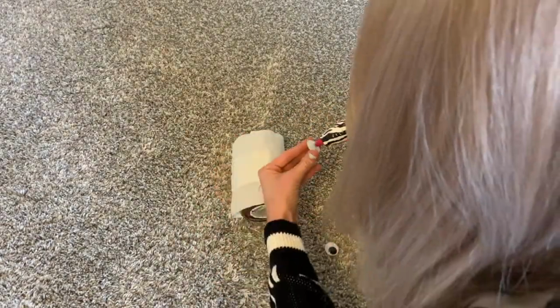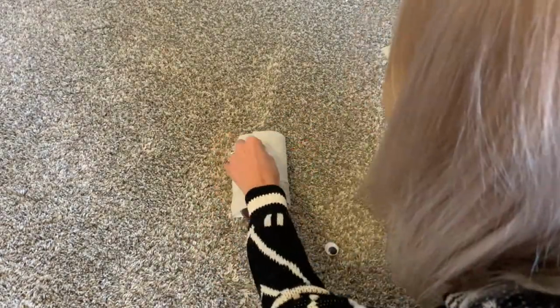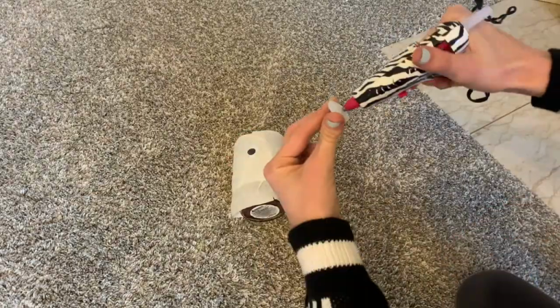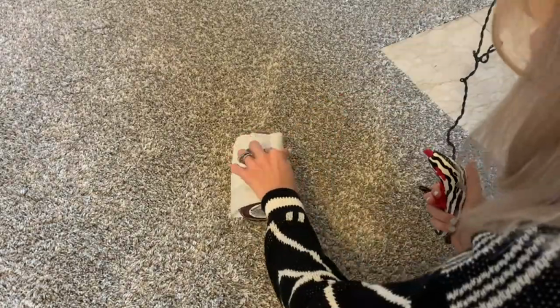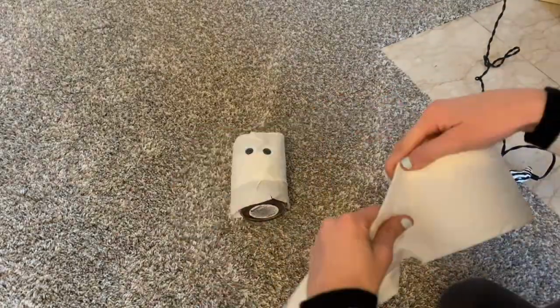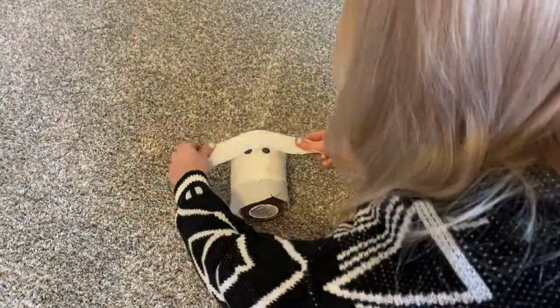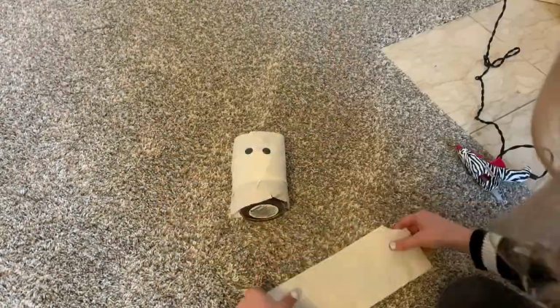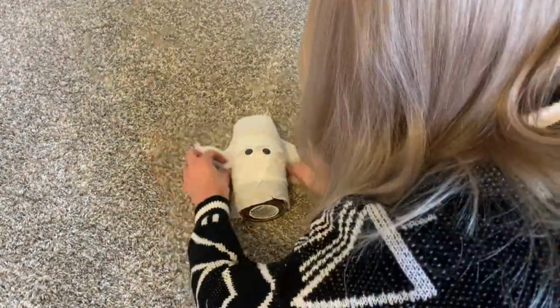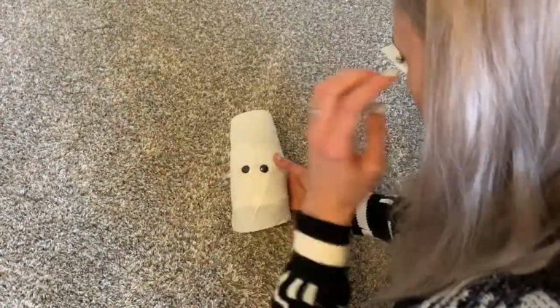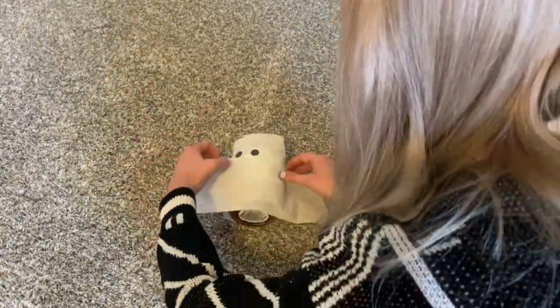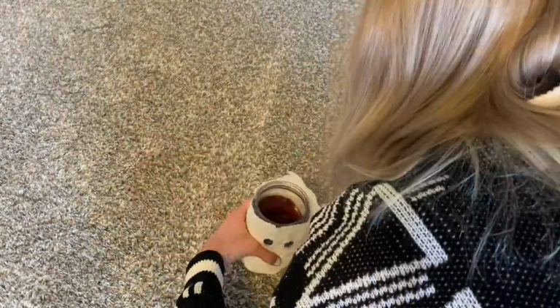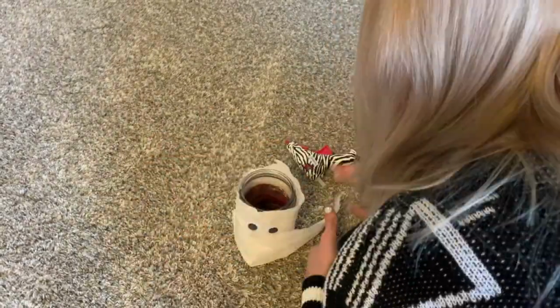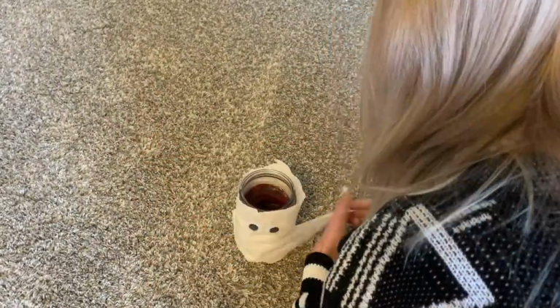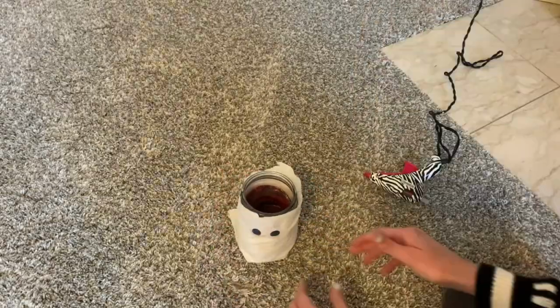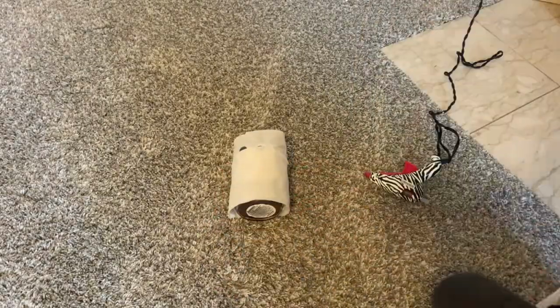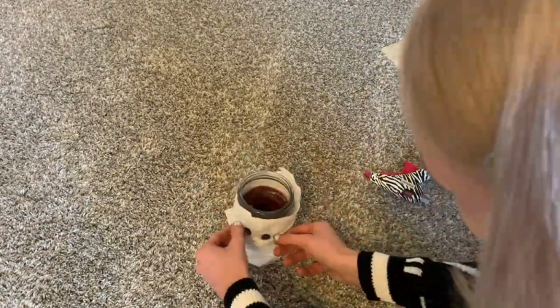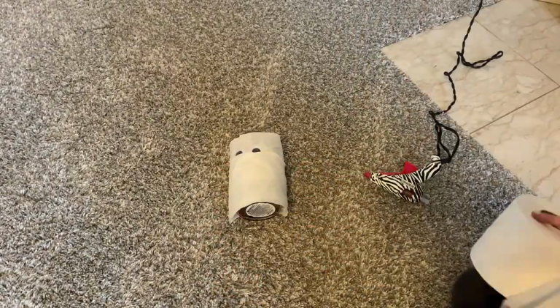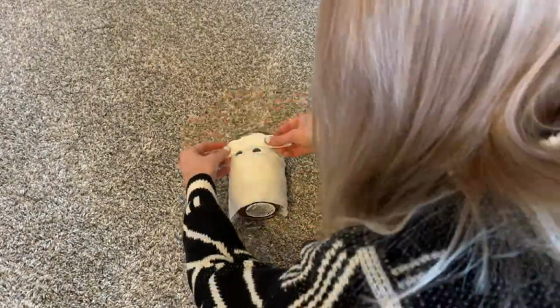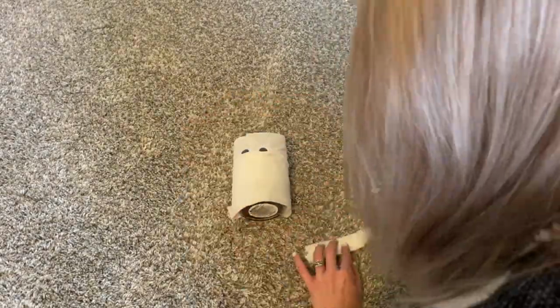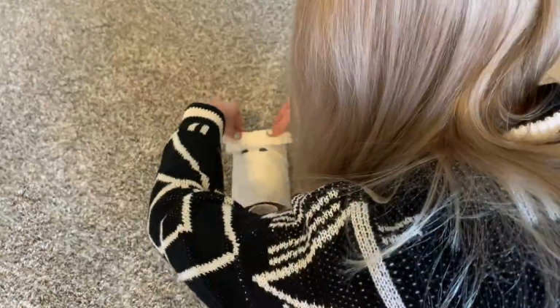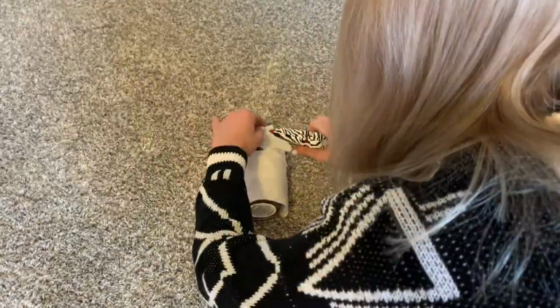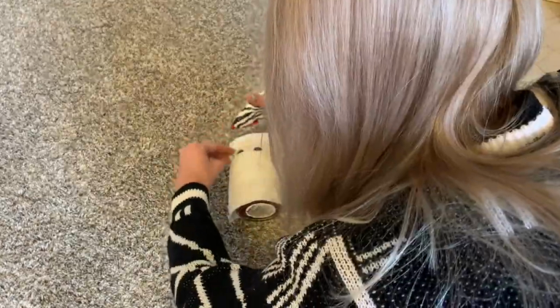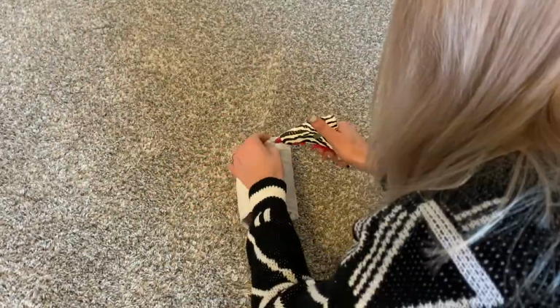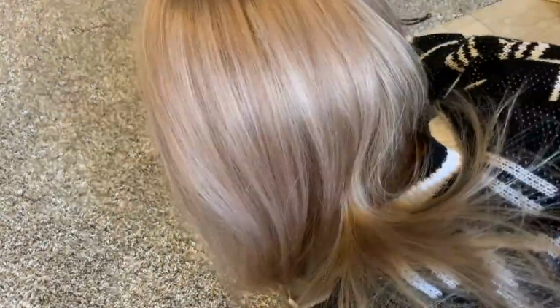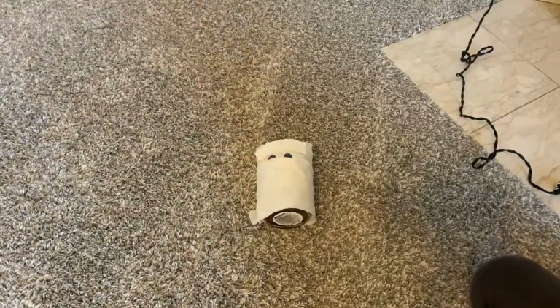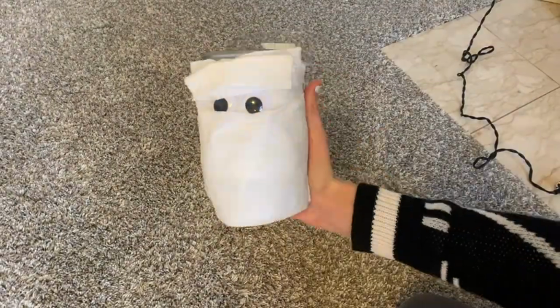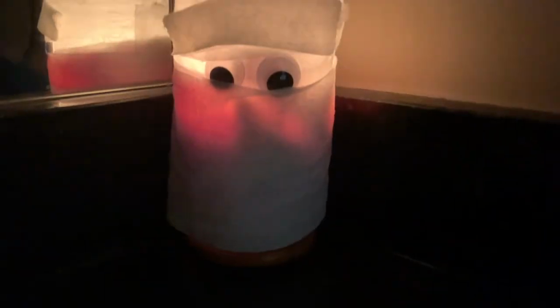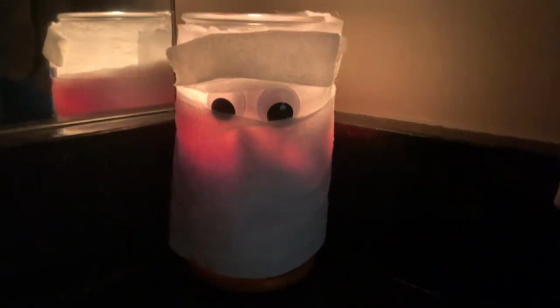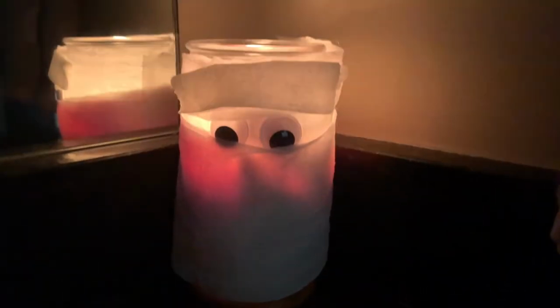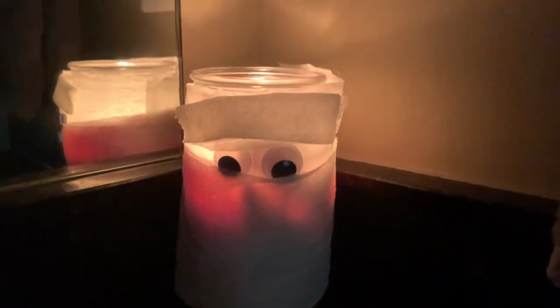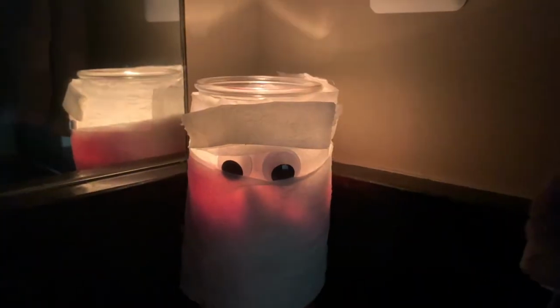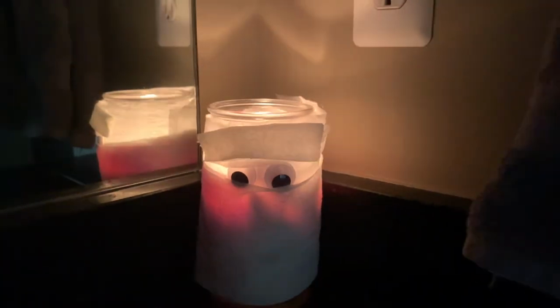All you need to do is take toilet paper and wrap it around an already existing candle. Then glue on the little googly eyes. I took some extra toilet paper and glued it under and over the bottom and top of the eyes to make it look like the eyes were peeking through the wrap. You can also do this with a mason jar and a tea light. Tada!